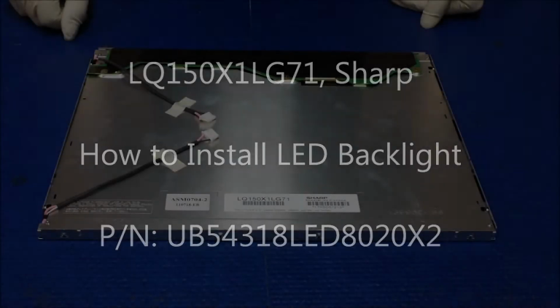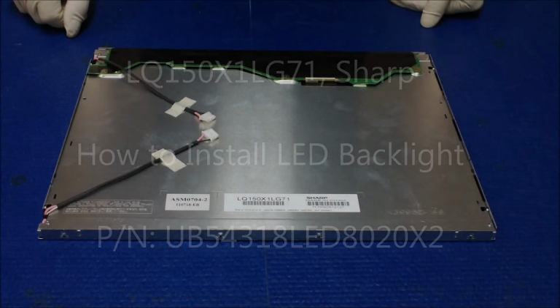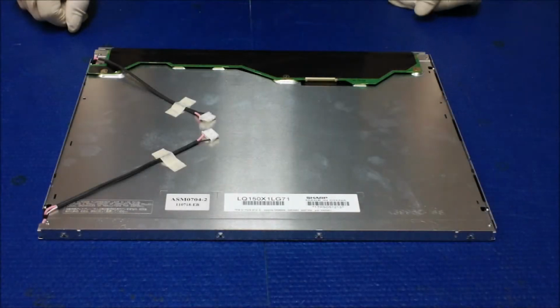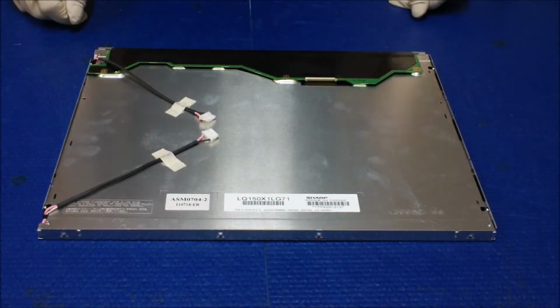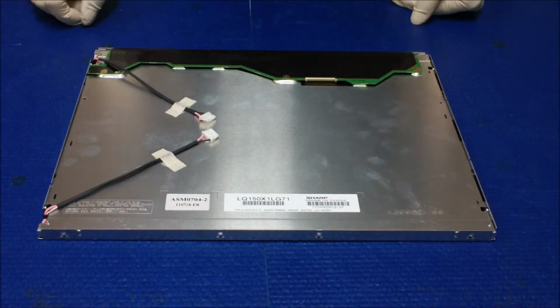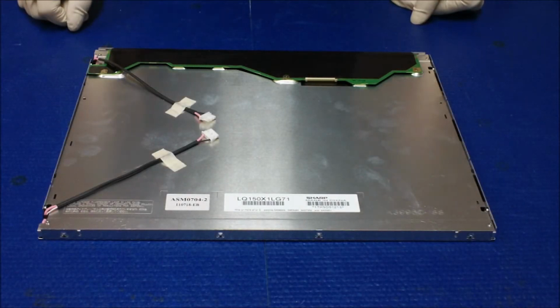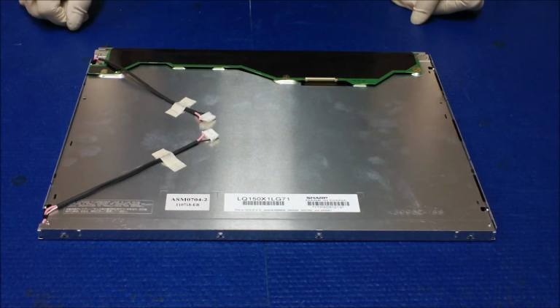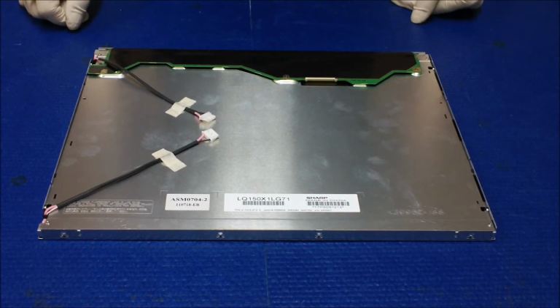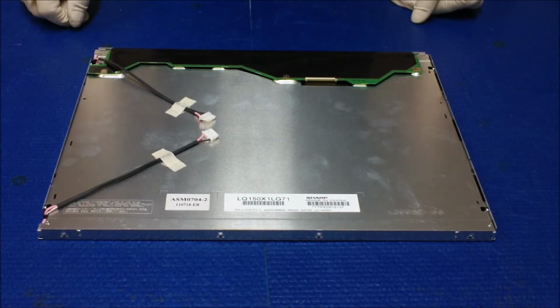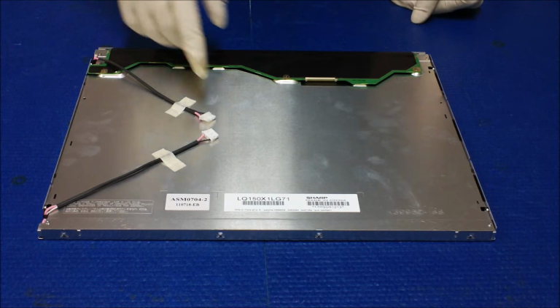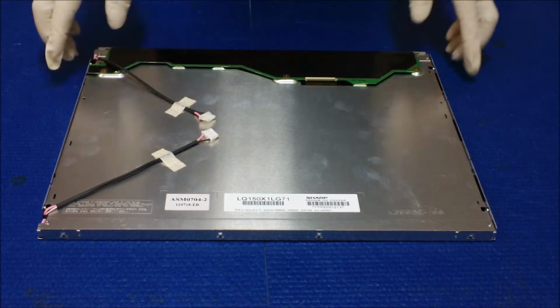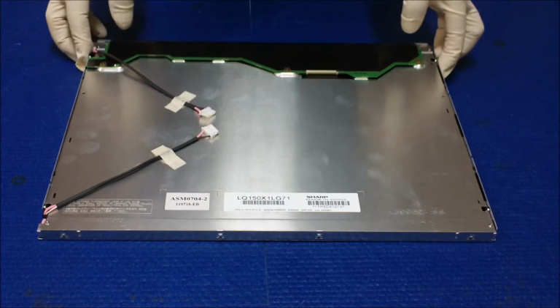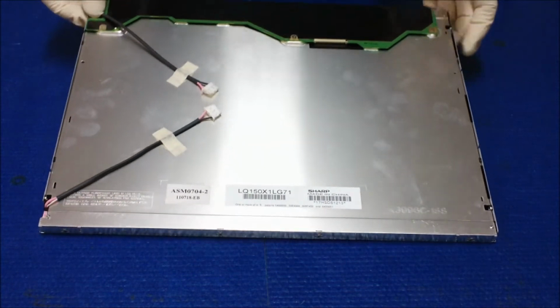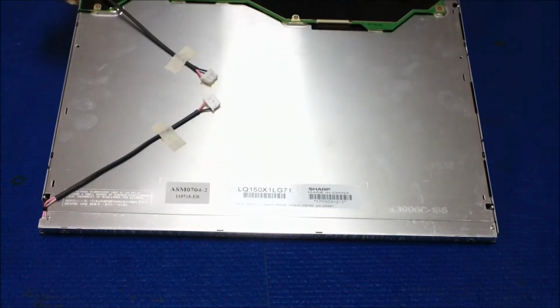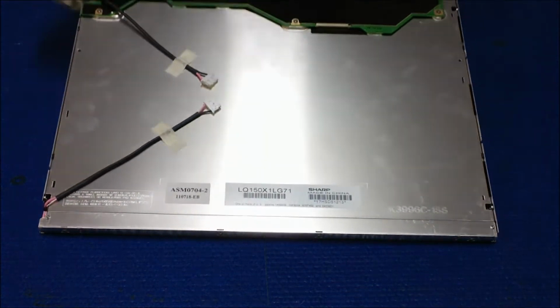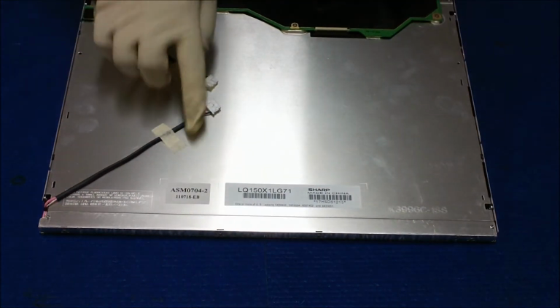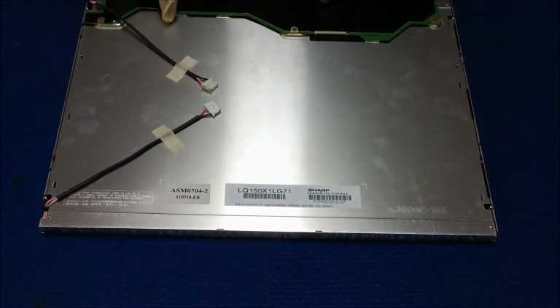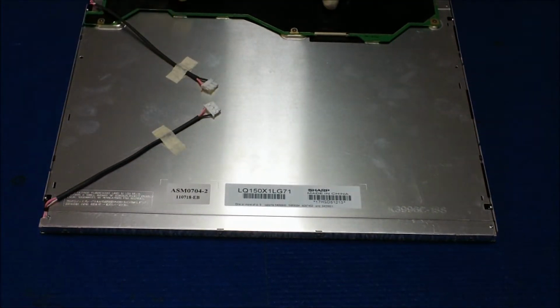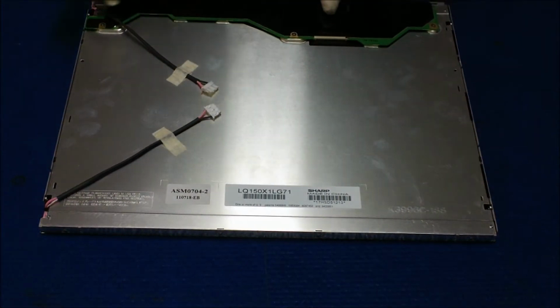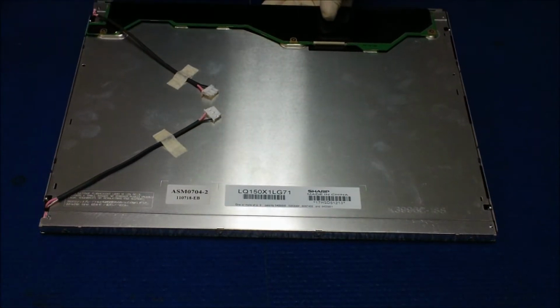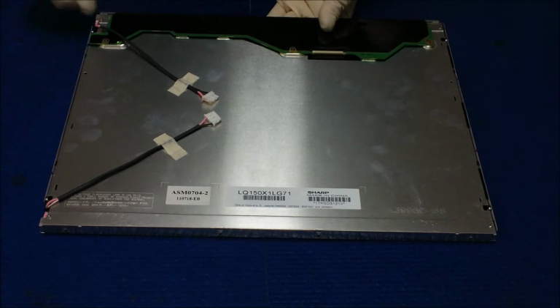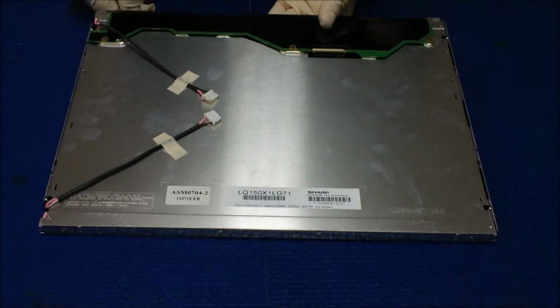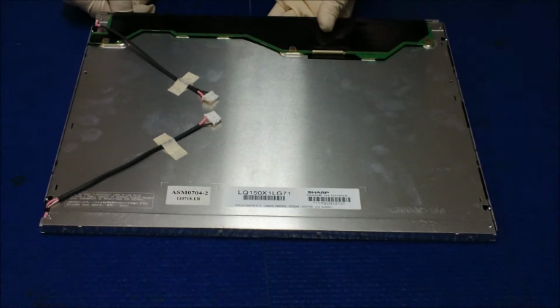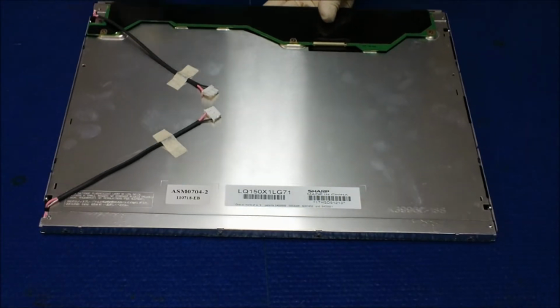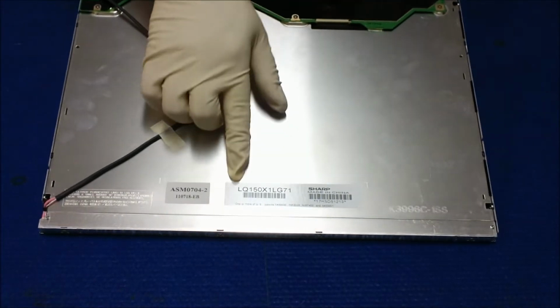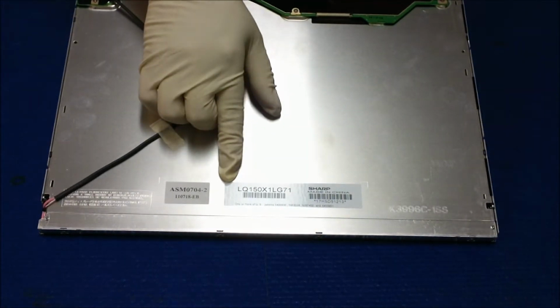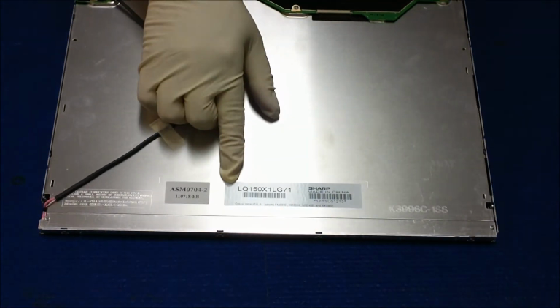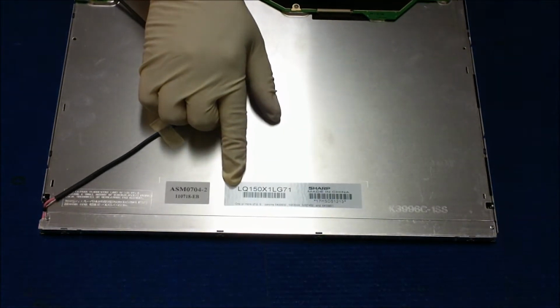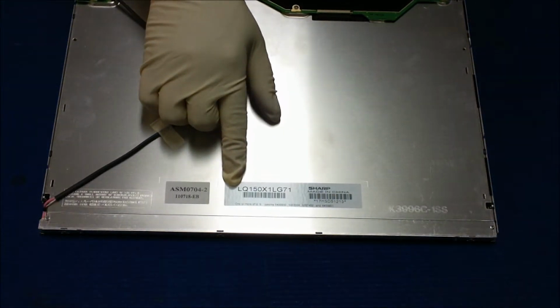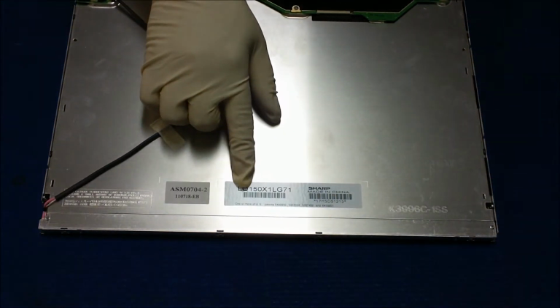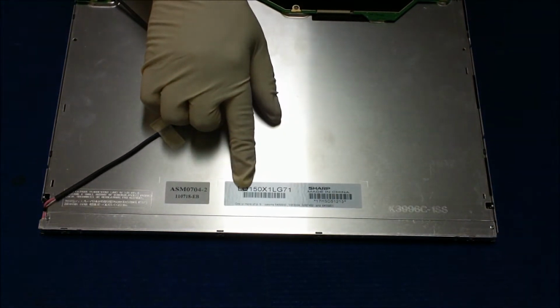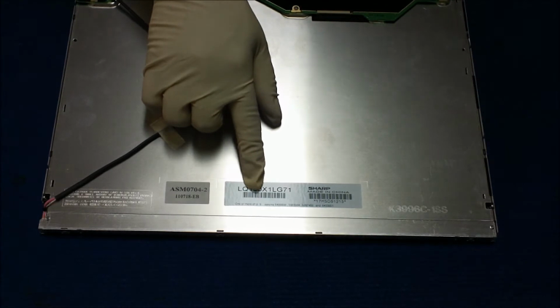Hello. In this video I would like to show you how to upgrade this 15-inch Sharp CCFL backlight screen to our UB54 series LED backlight. This screen number is LQ150X1LG71.